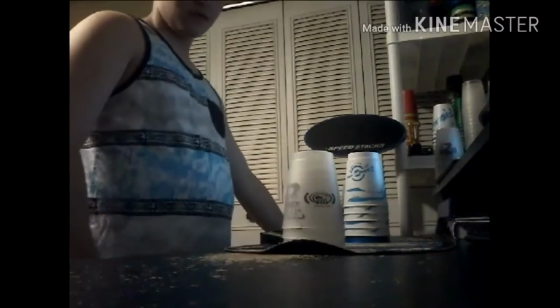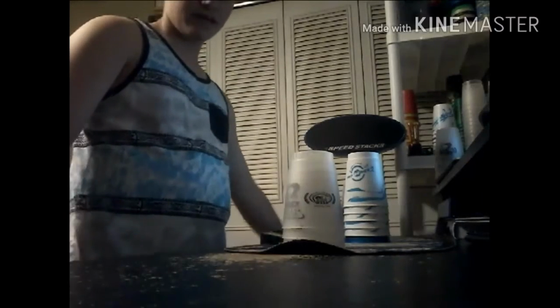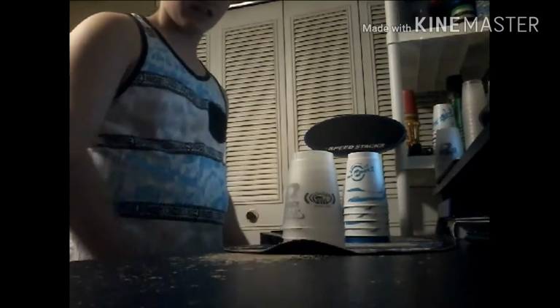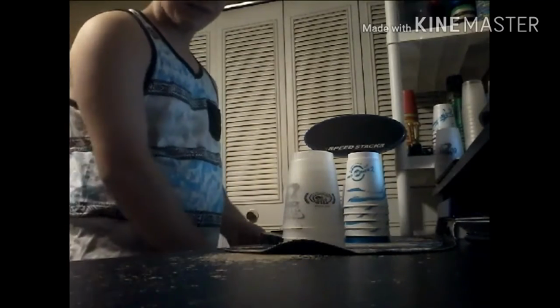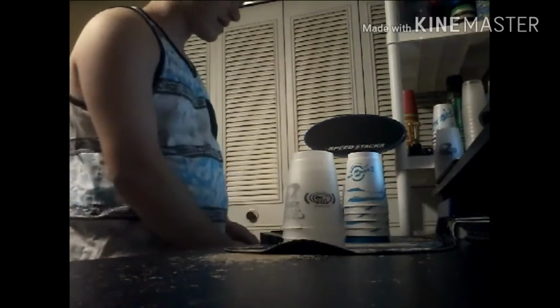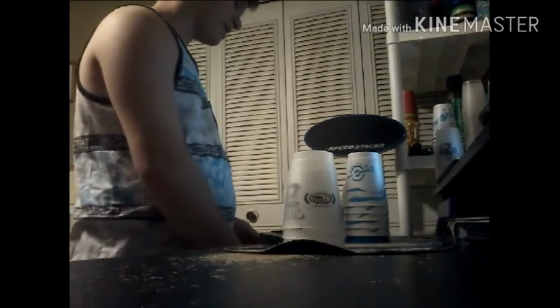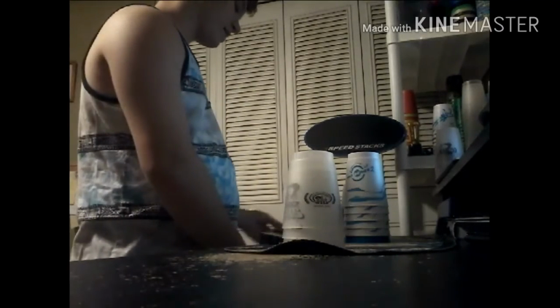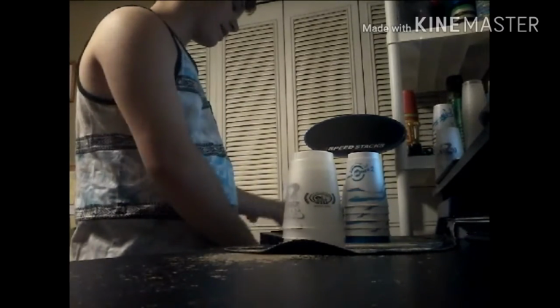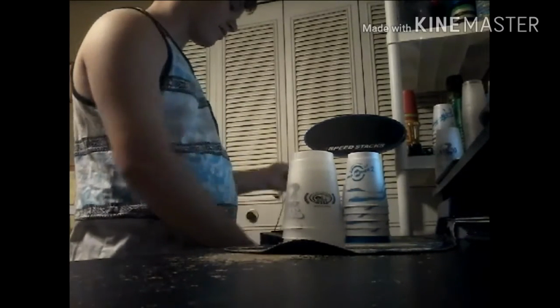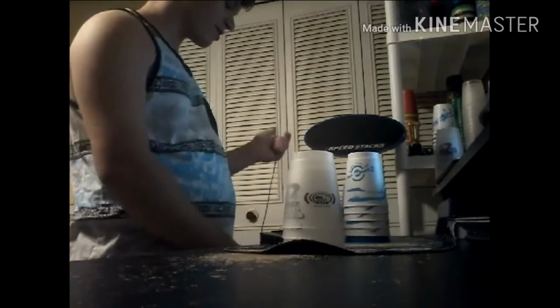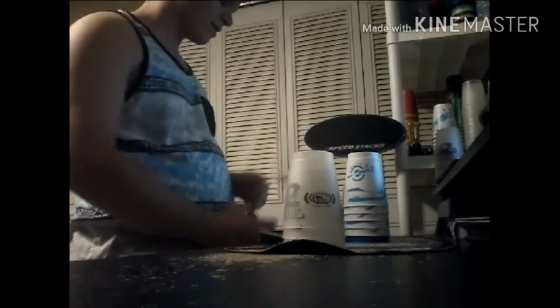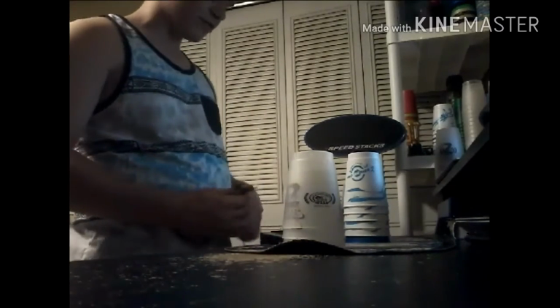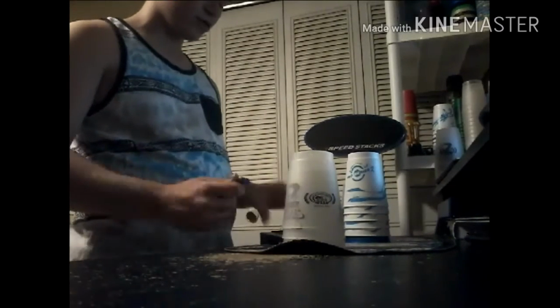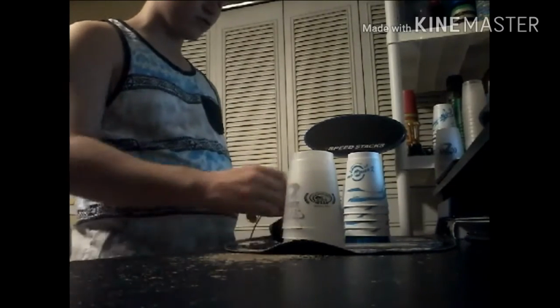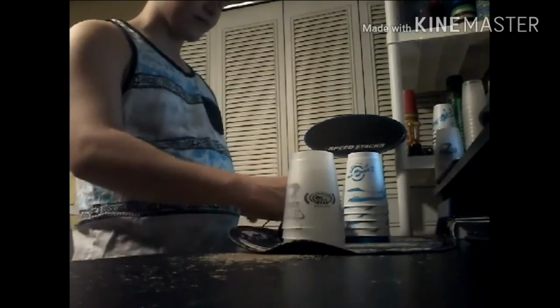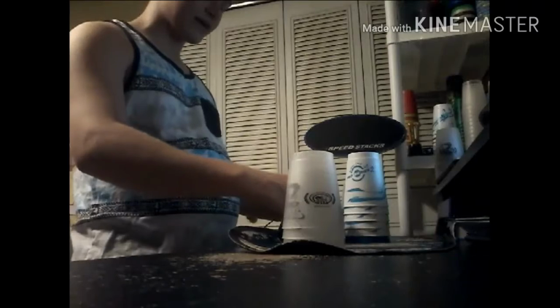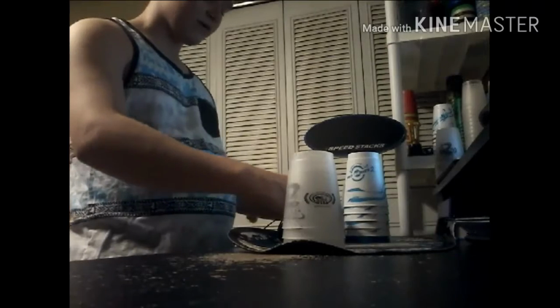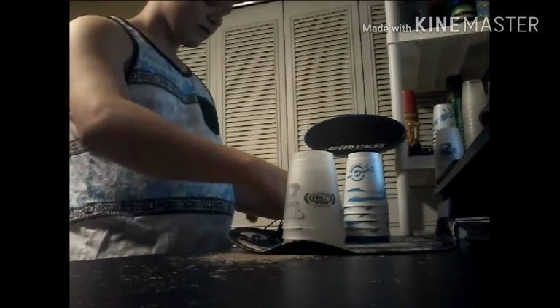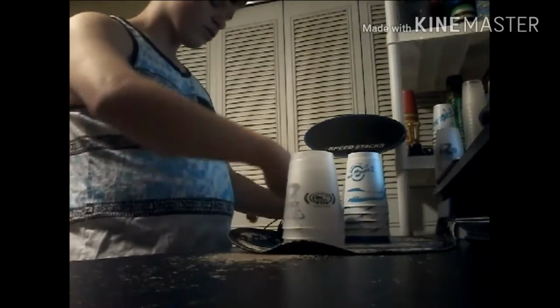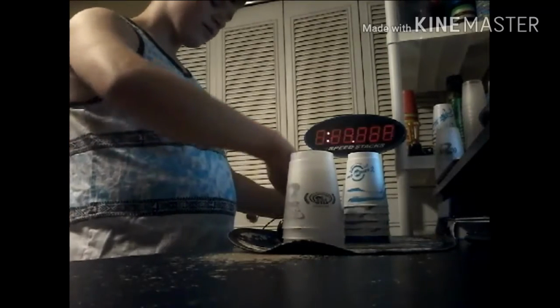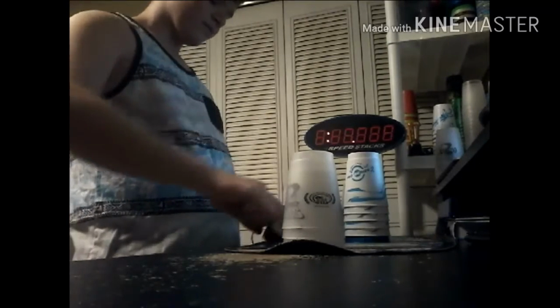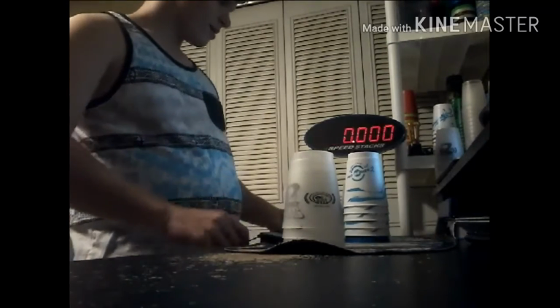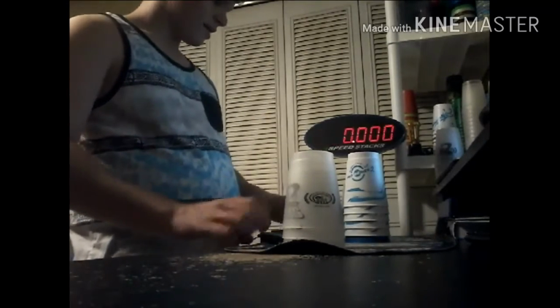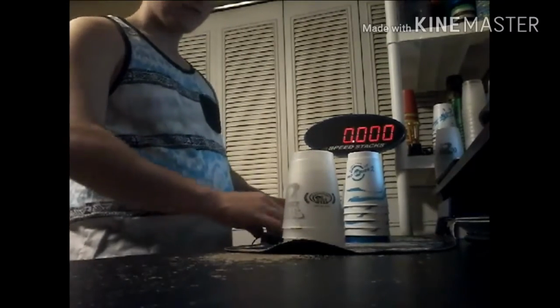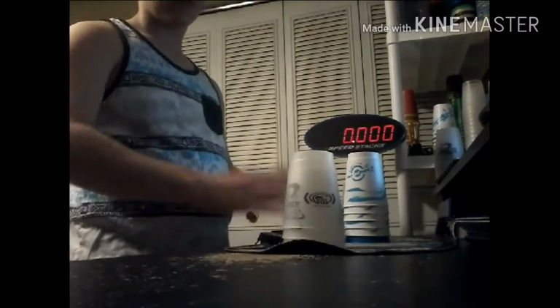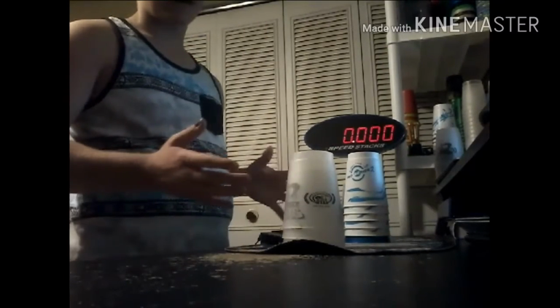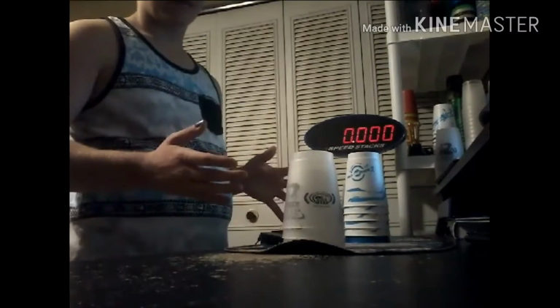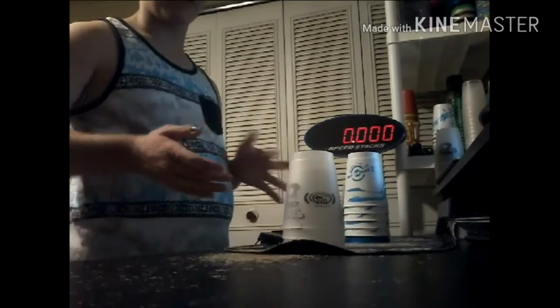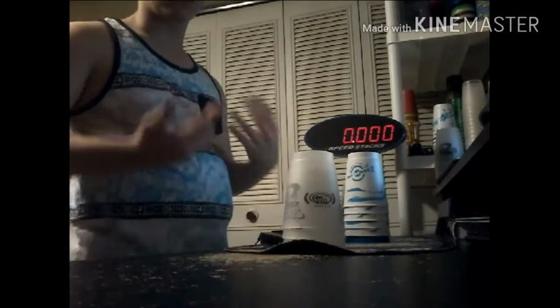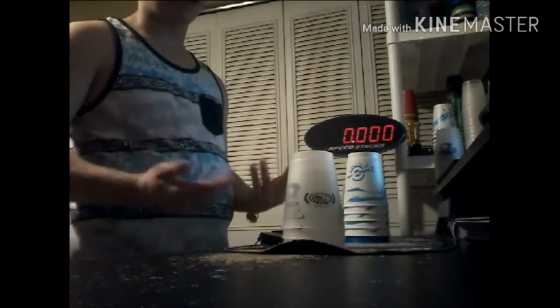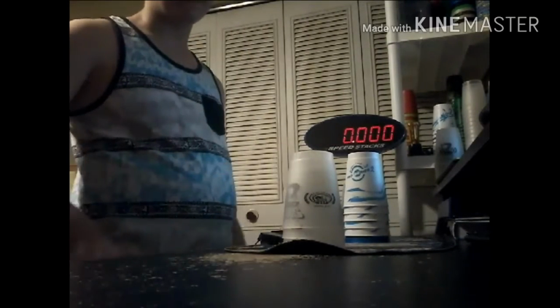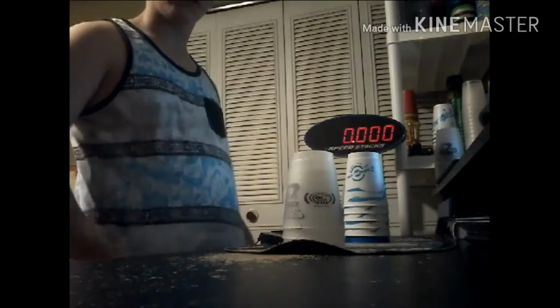Hey guys, it's Speed Stacking Maniac, and this is my secret to stacking. I'm a musical guy. I have a musical brain. I think musically.